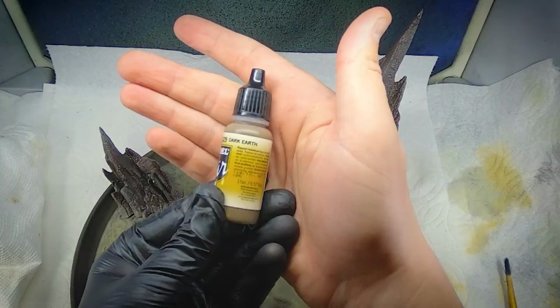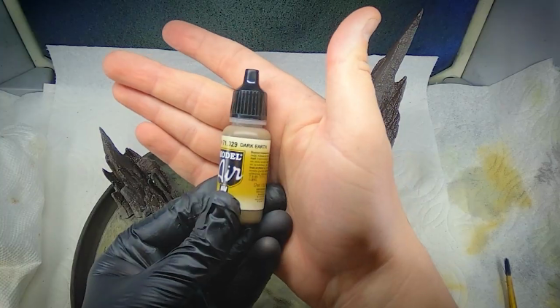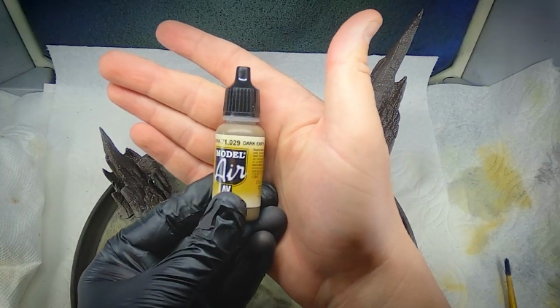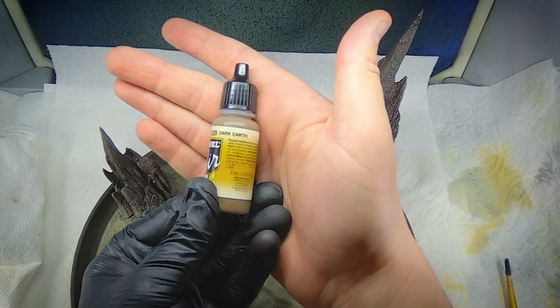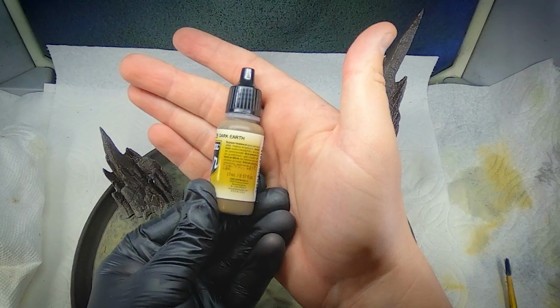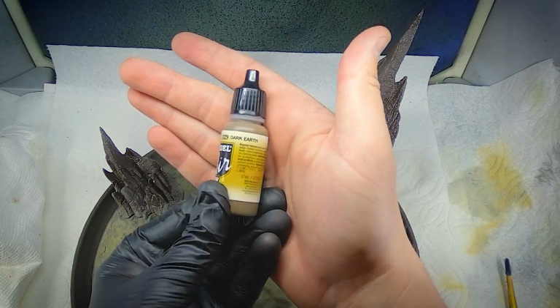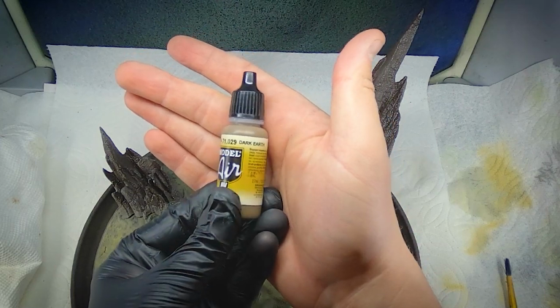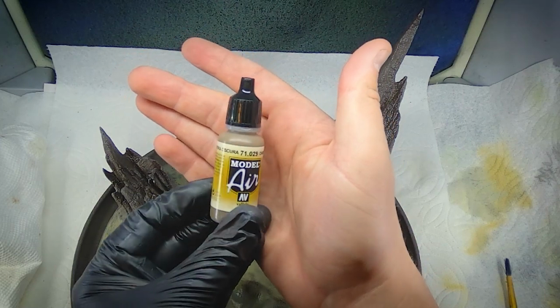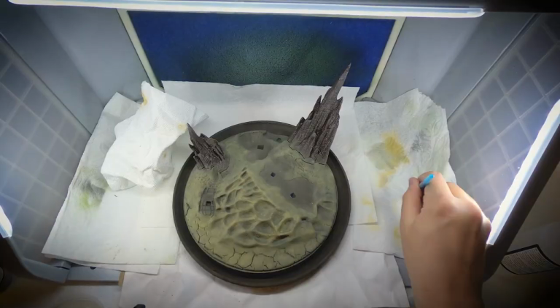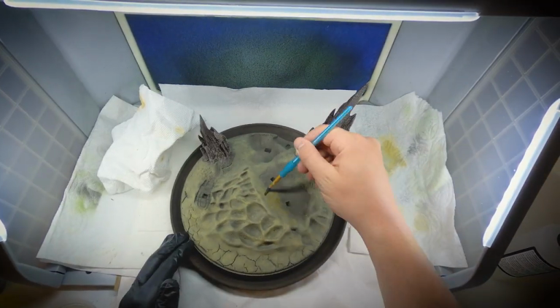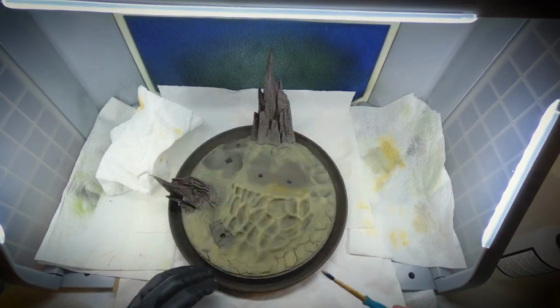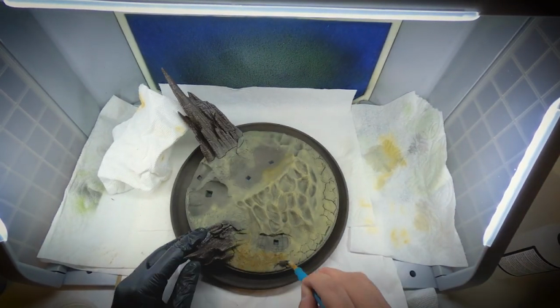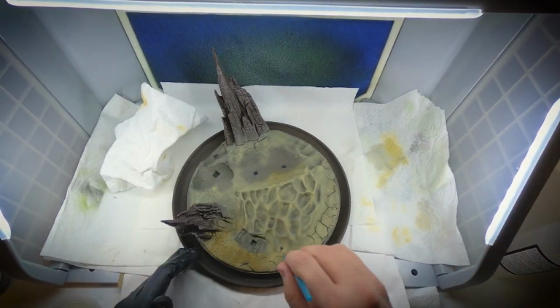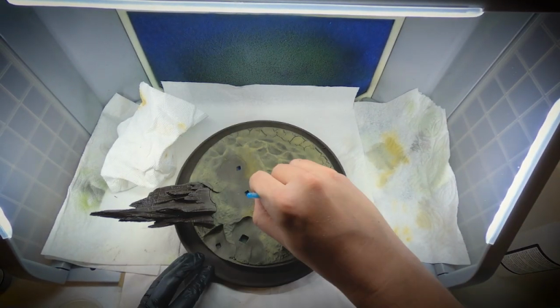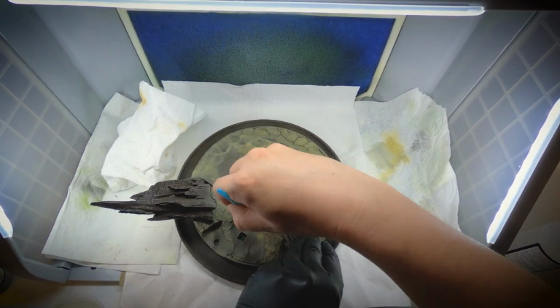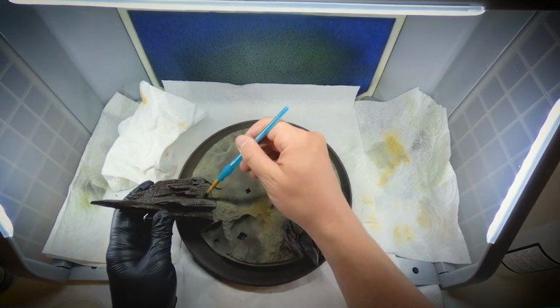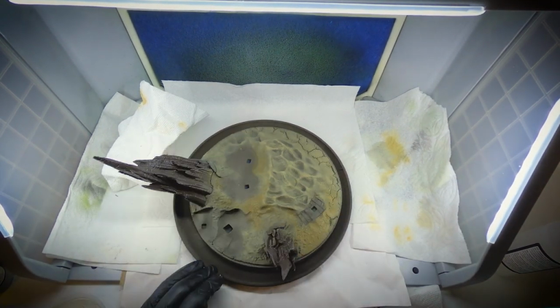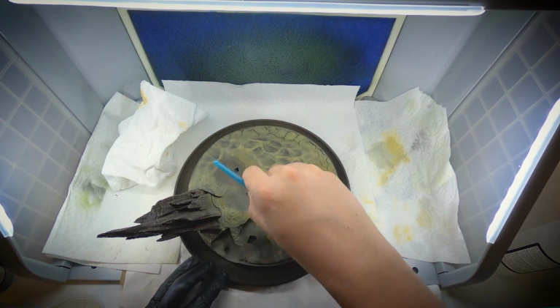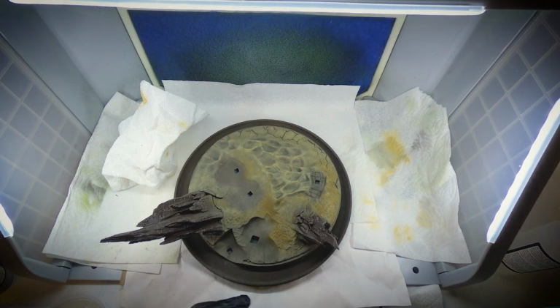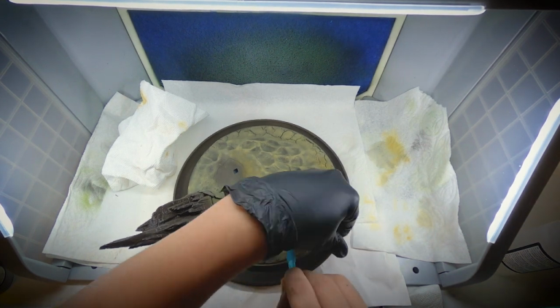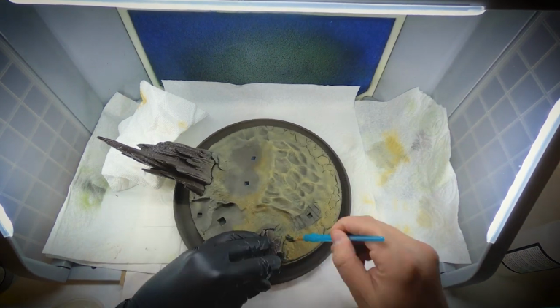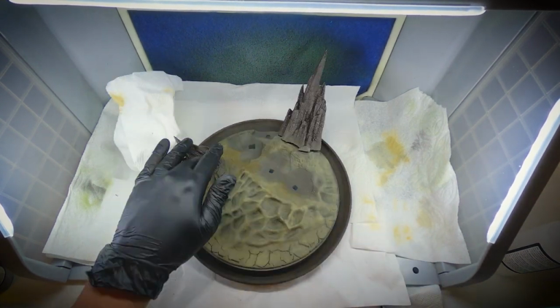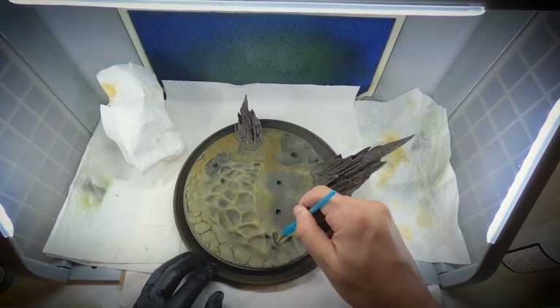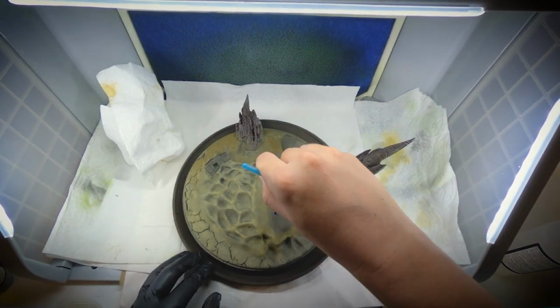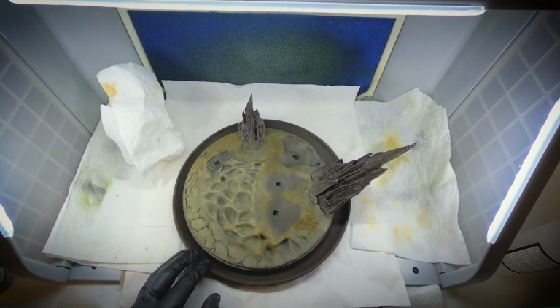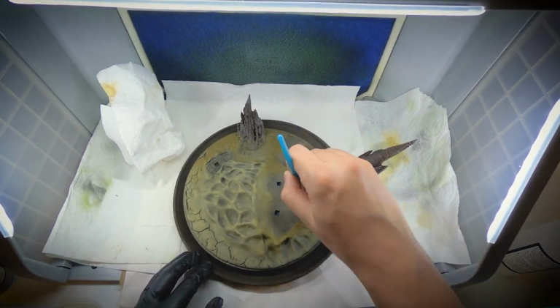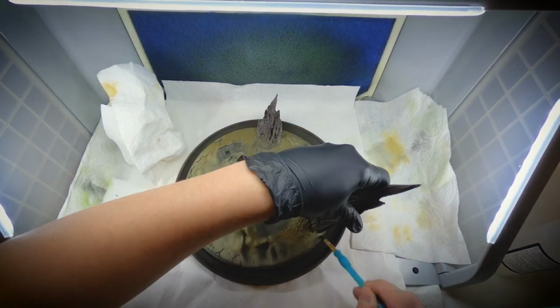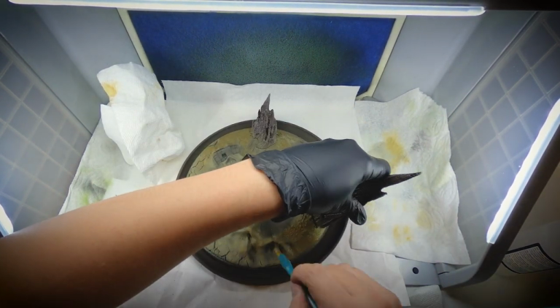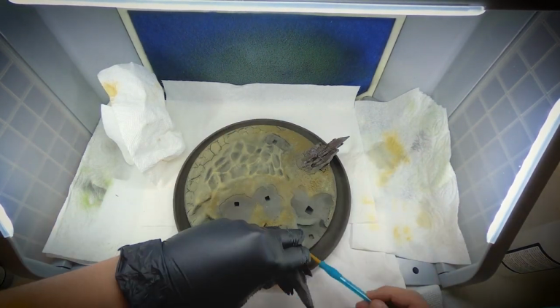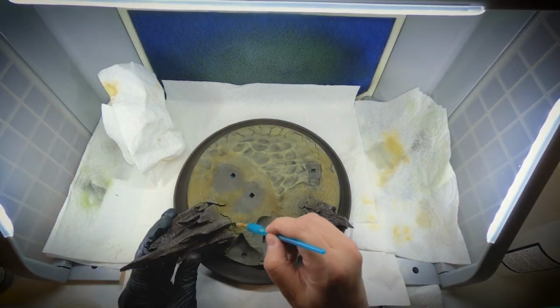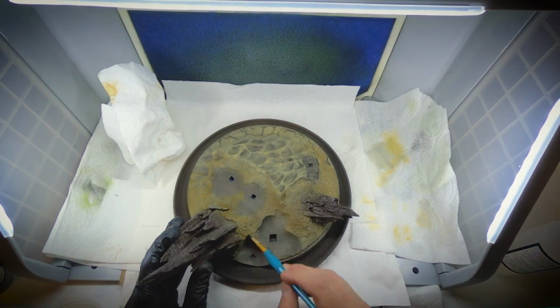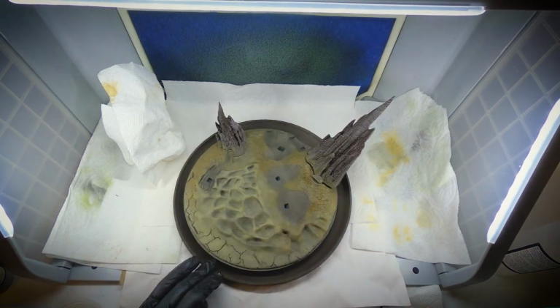The next color I chose was the Dark Earth from the Vallejo Building Color set. But instead of using my airbrush, this time I dipped a brush in it, slightly dried it off, and just went around dabbing all over the base. I was really trying to focus on the recessed areas.